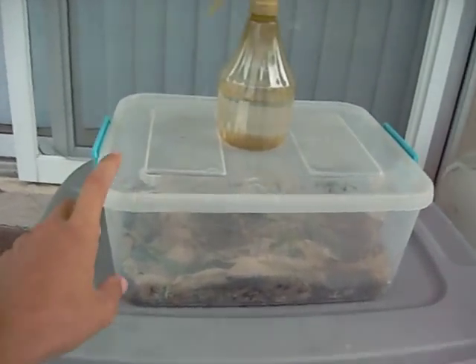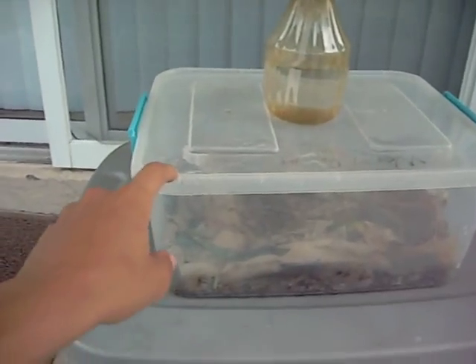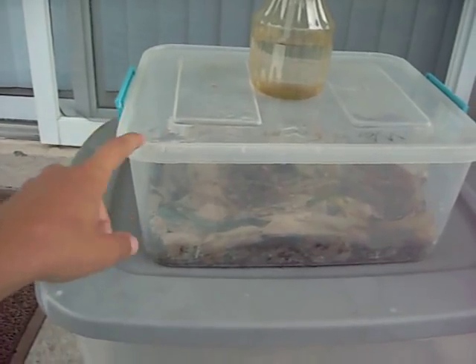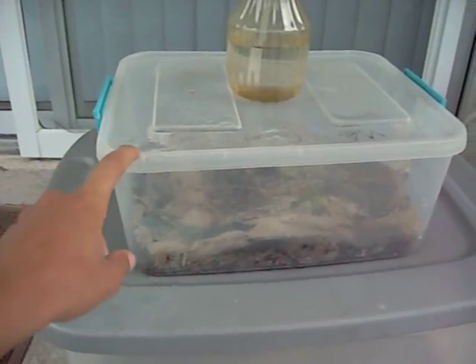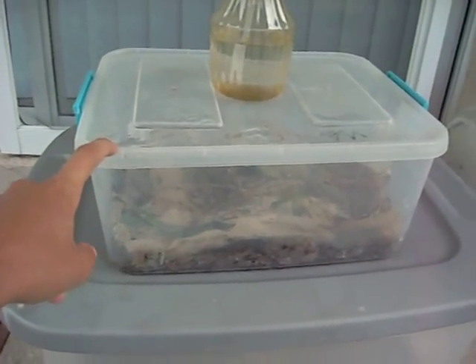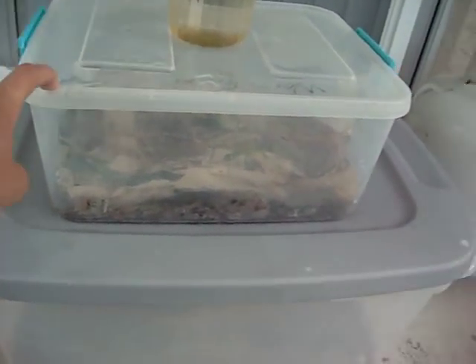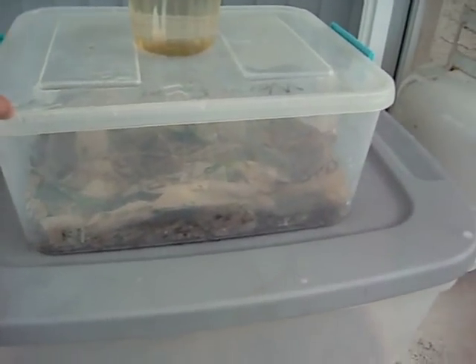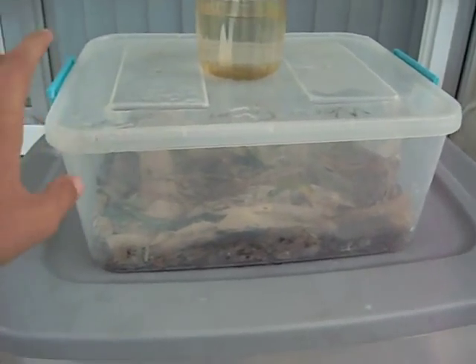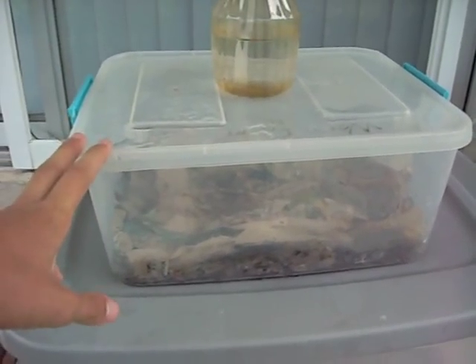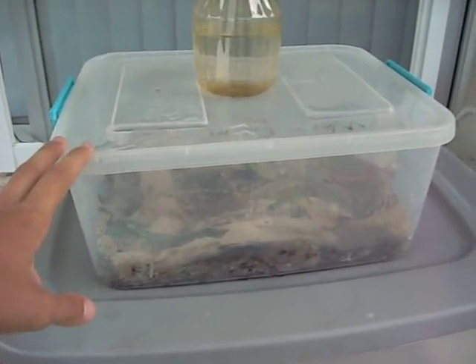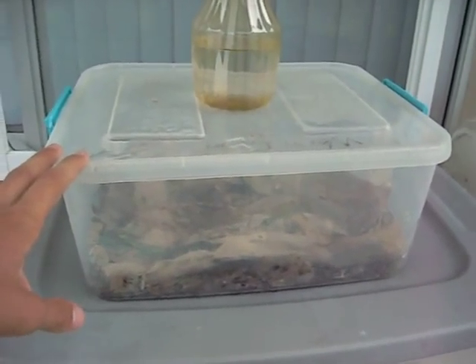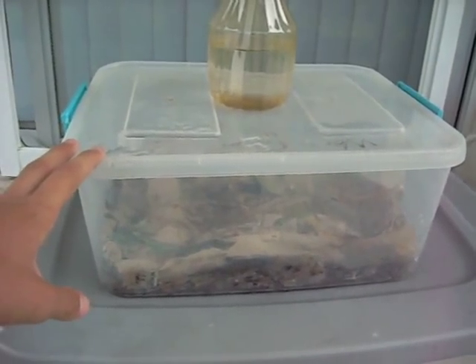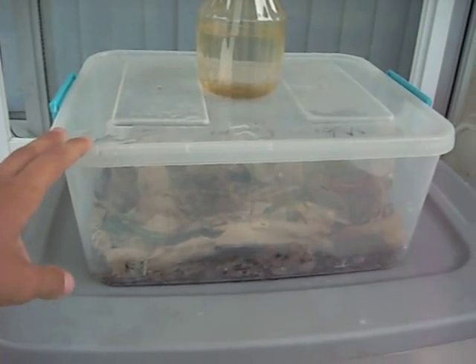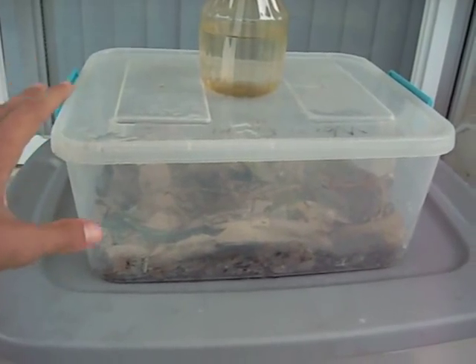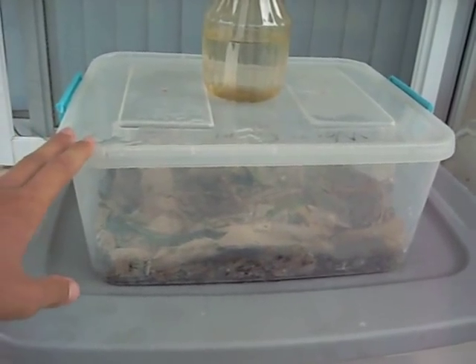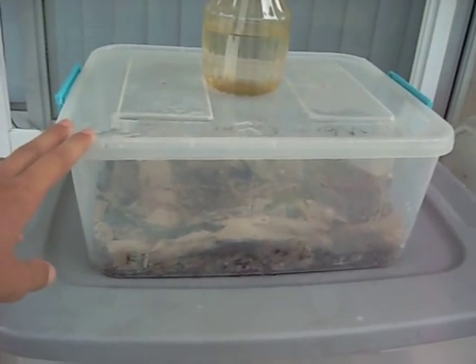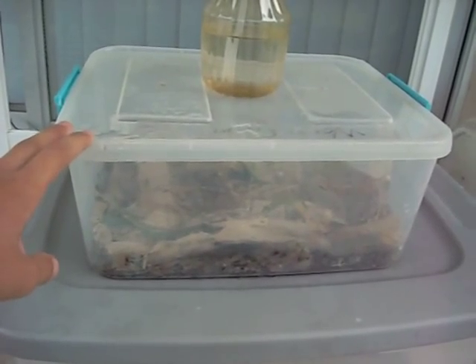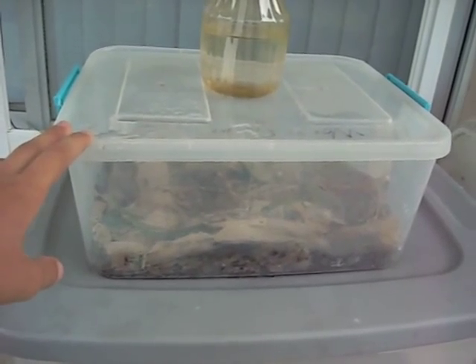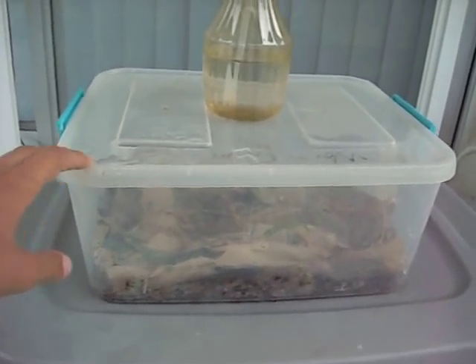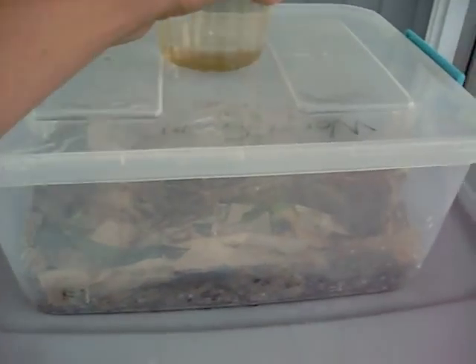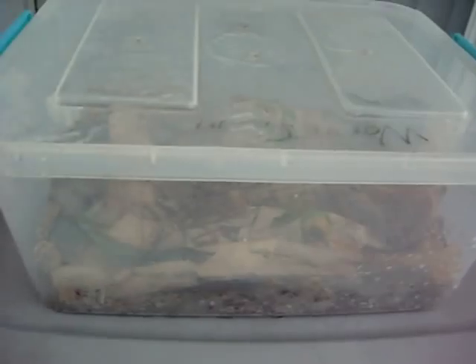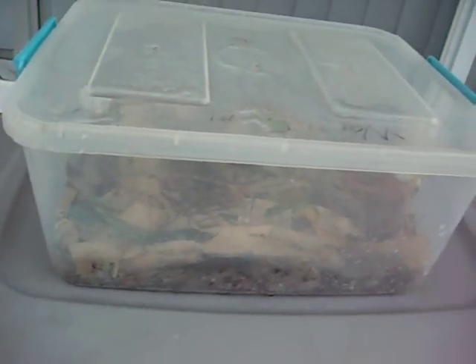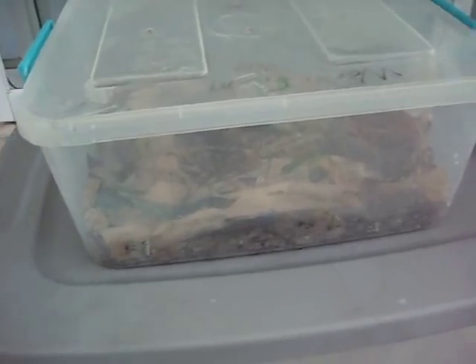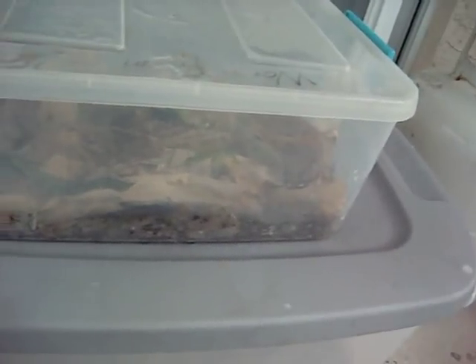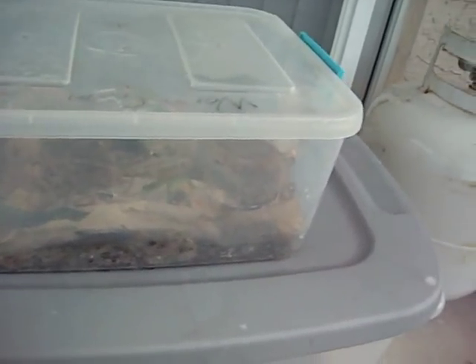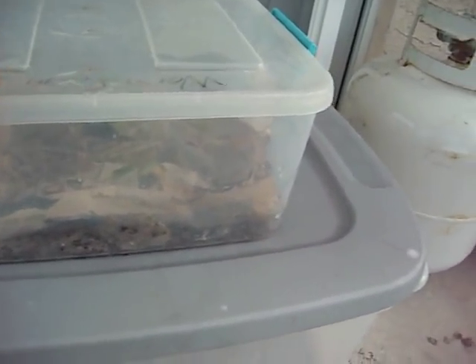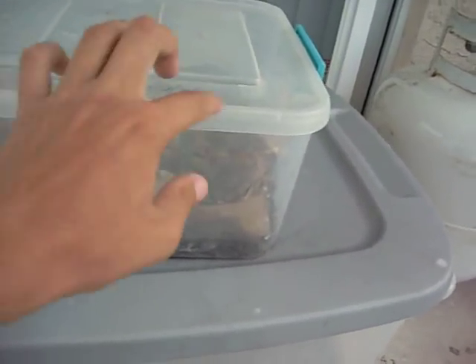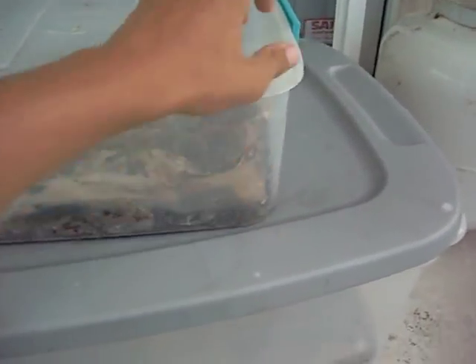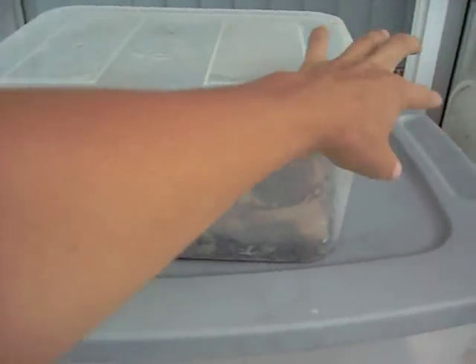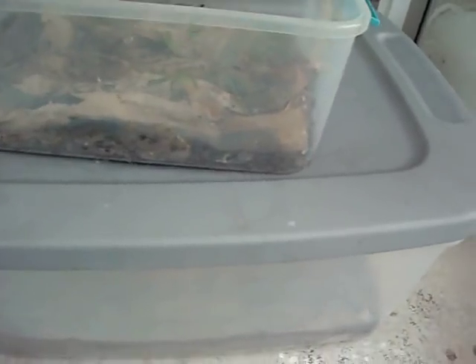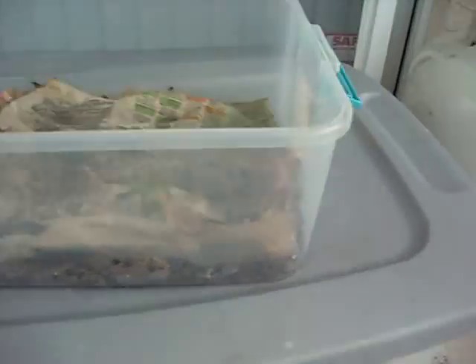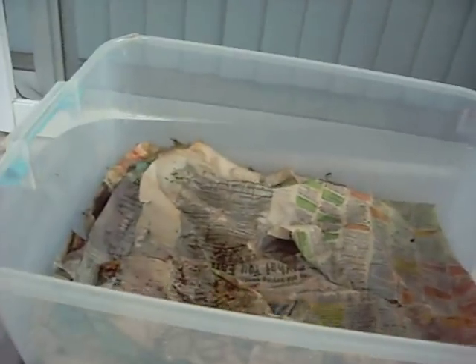This one I already made a video on how to make. It has about 60, around 50 or 60 earthworms that I caught out of the yard. The only thing that's different from that video is I had a newspaper on top.